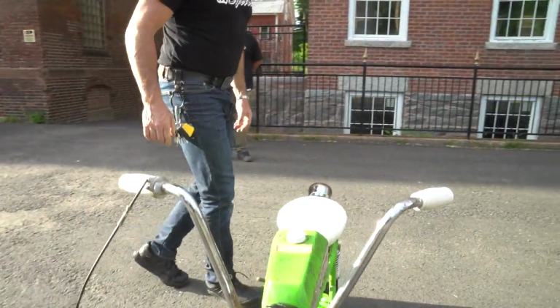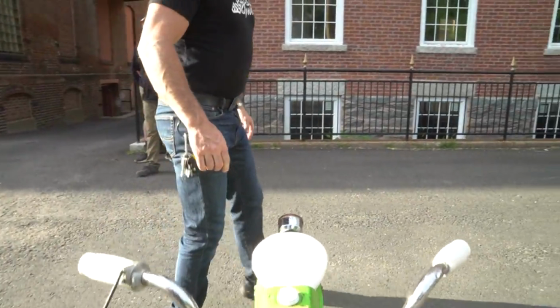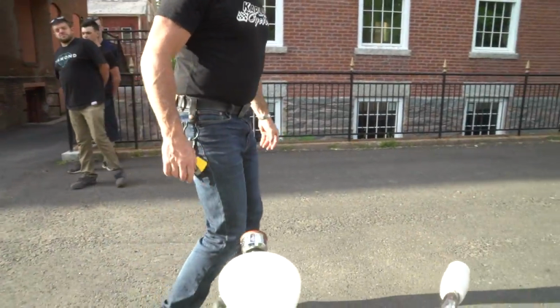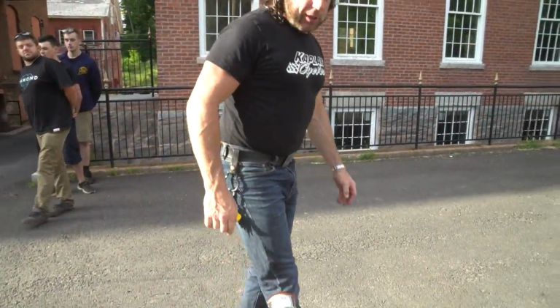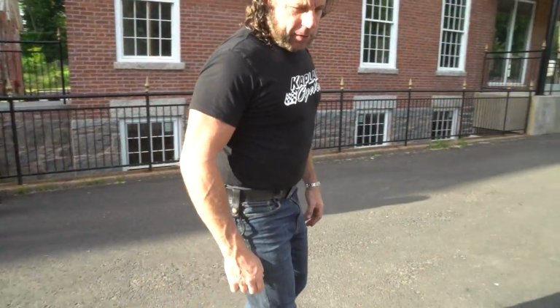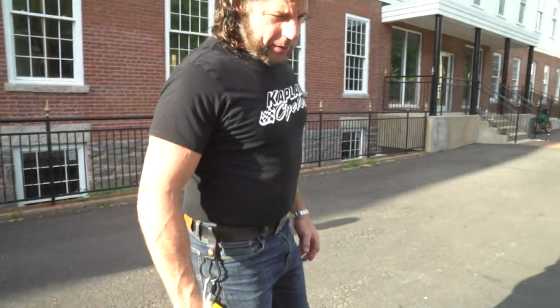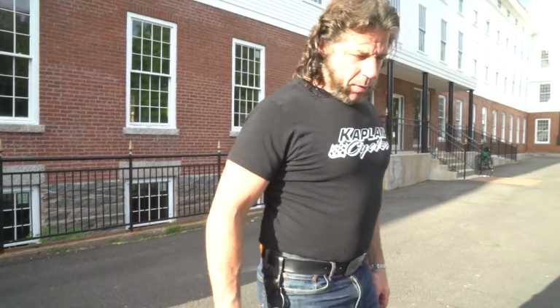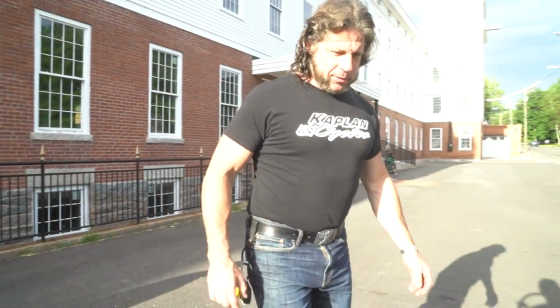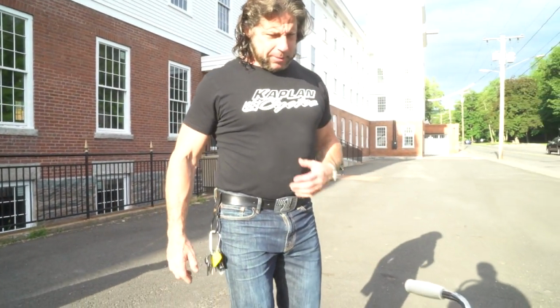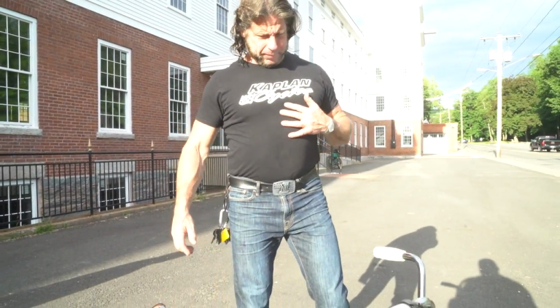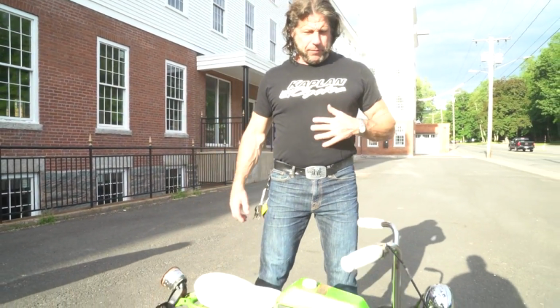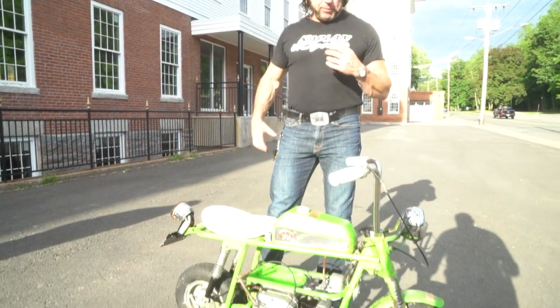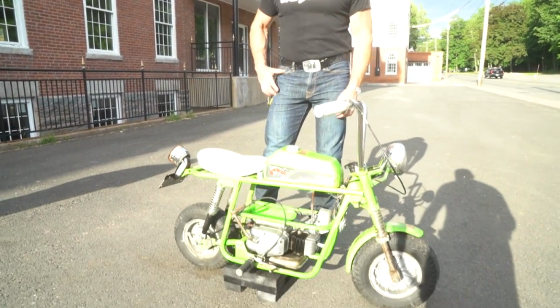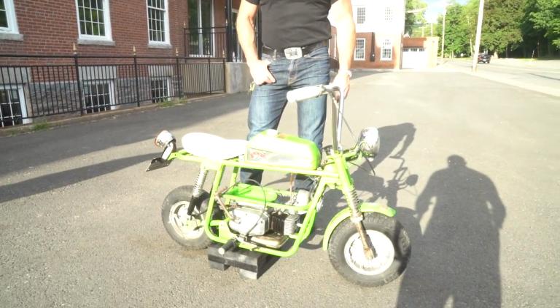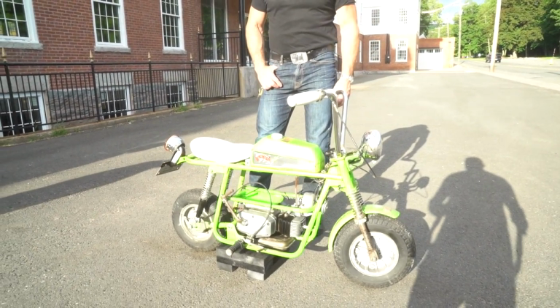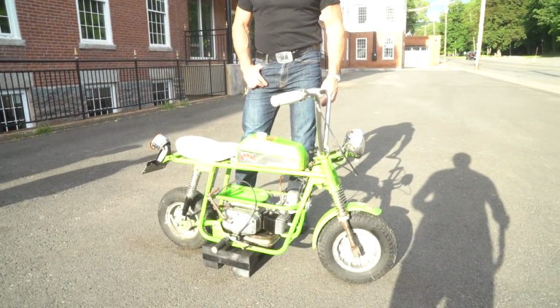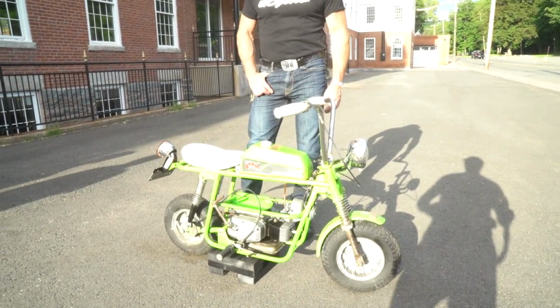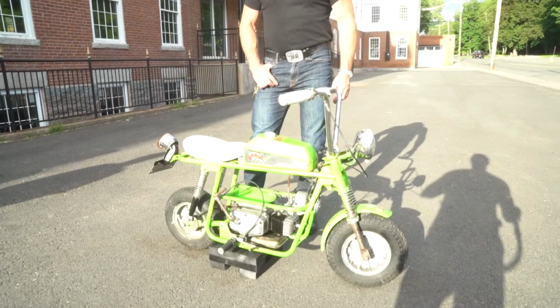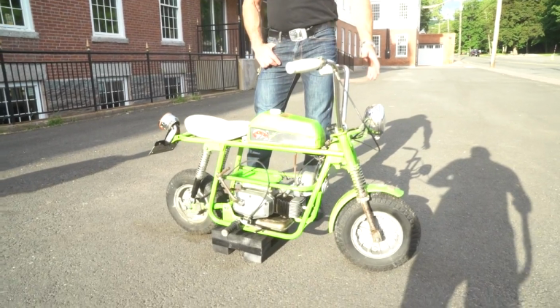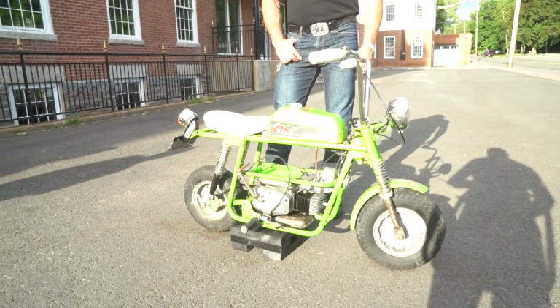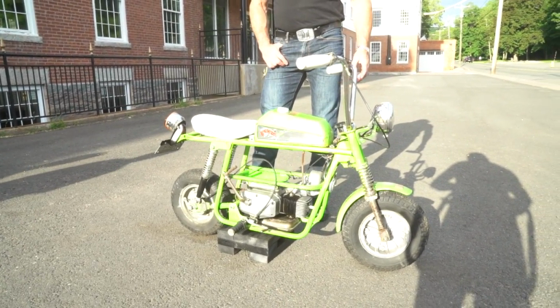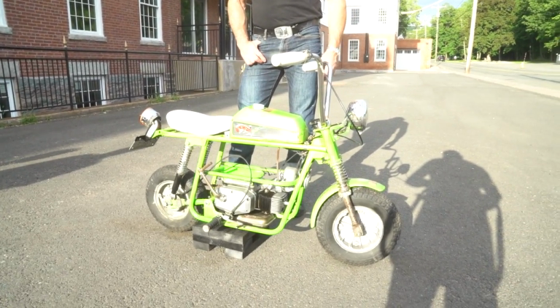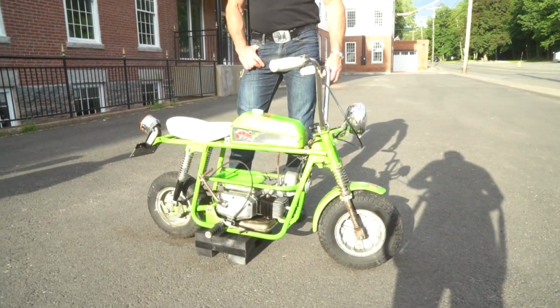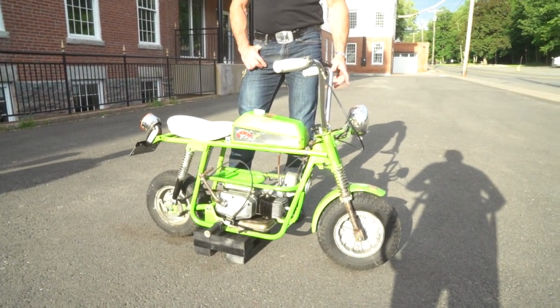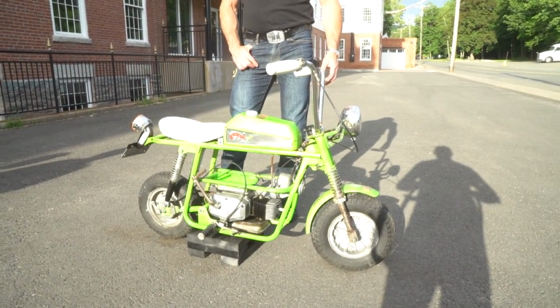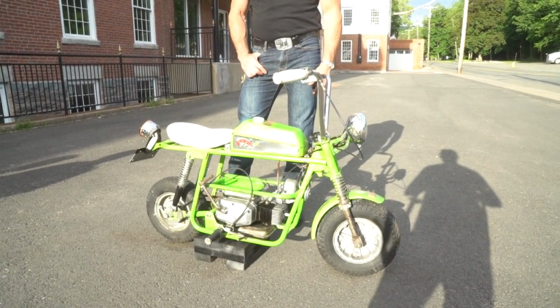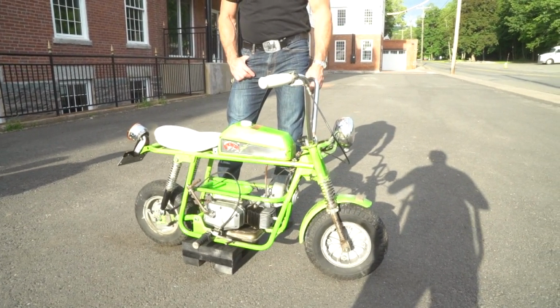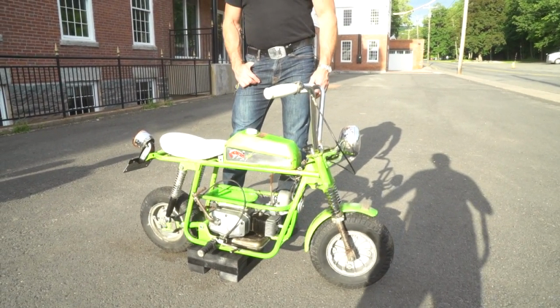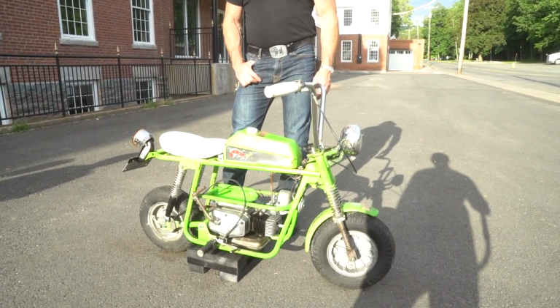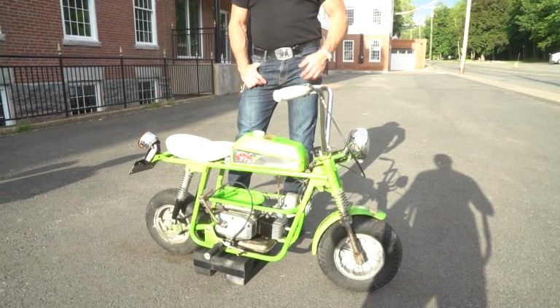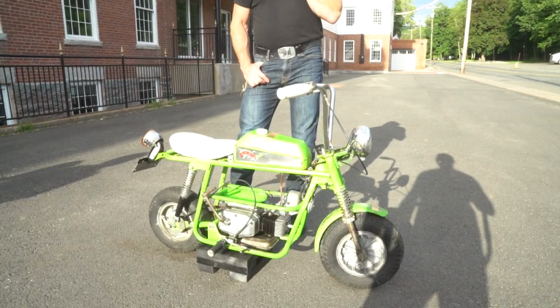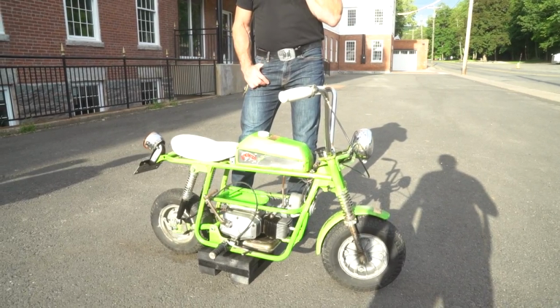If you have a collection of minibikes or motorcycles you want to sell, we buy and sell bikes — that's how we fund the museum. We sell about 50 bikes a month, and we buy whole collections. We can ship bikes anywhere in the country, pick them up or ship them ourselves. This one can be shipped very affordably — contact us for a quote.